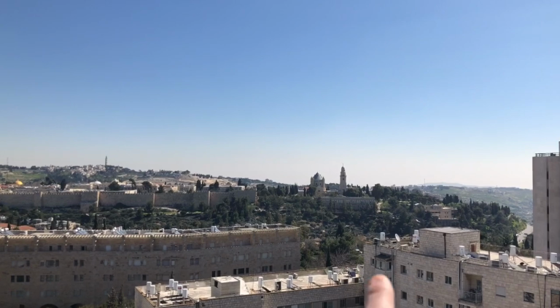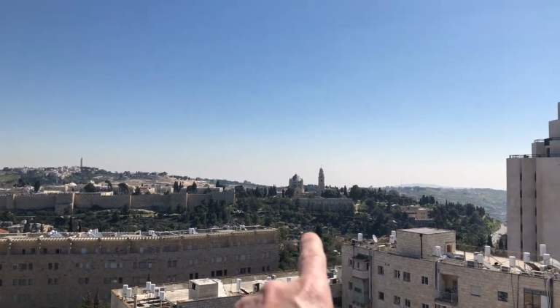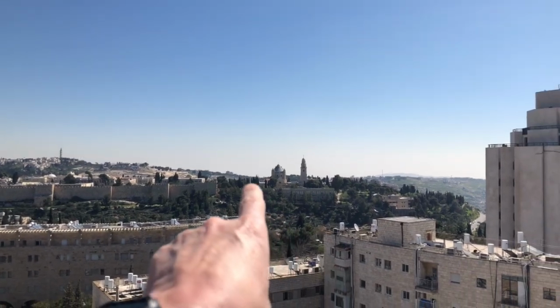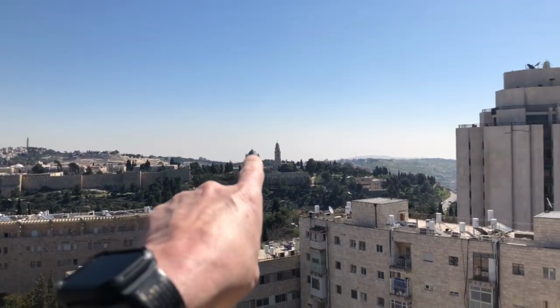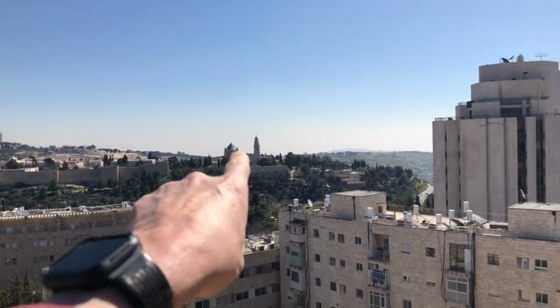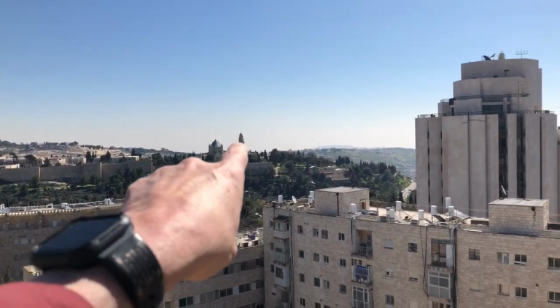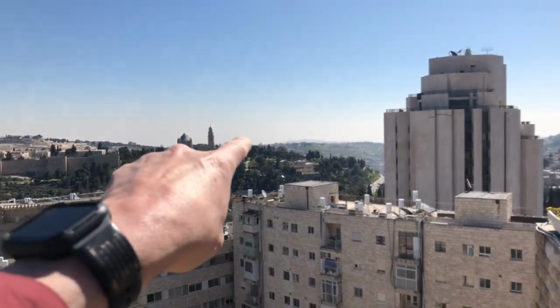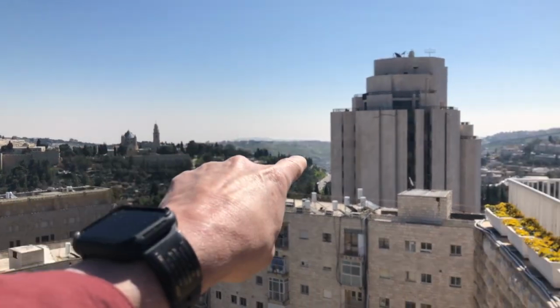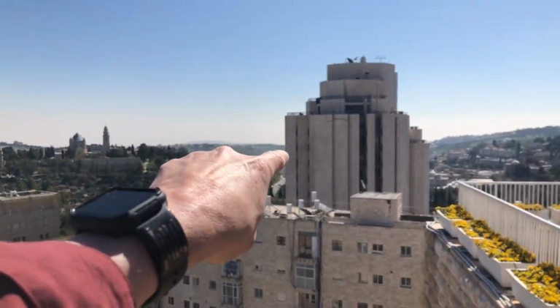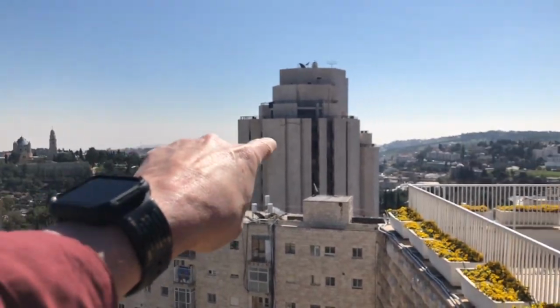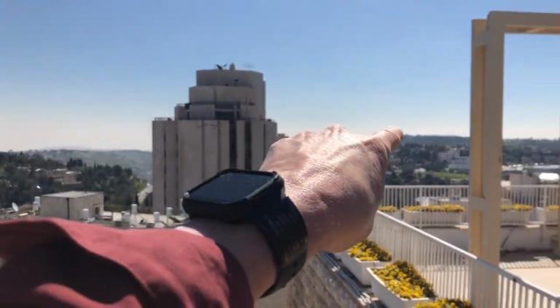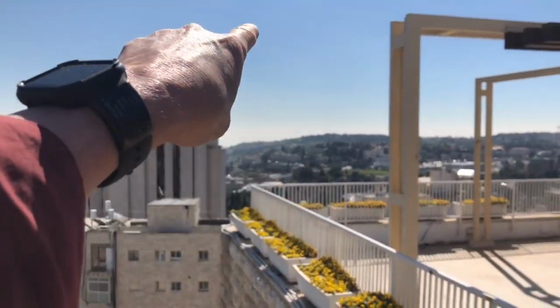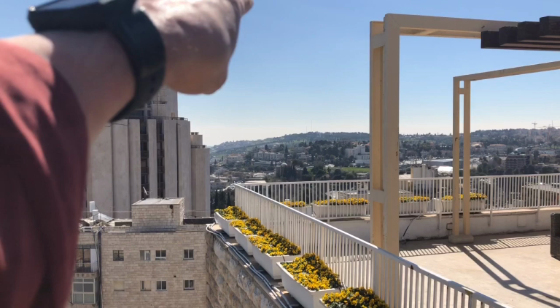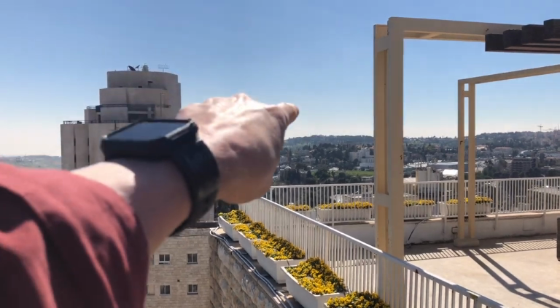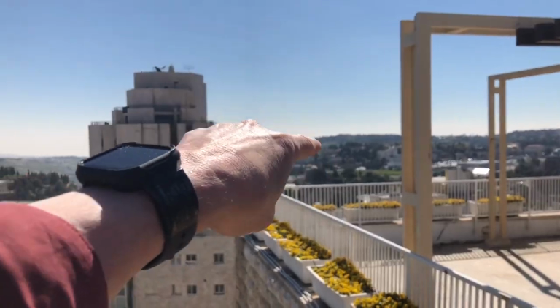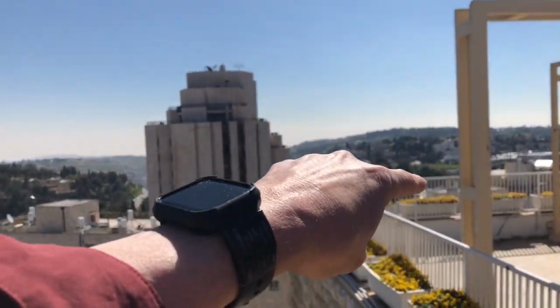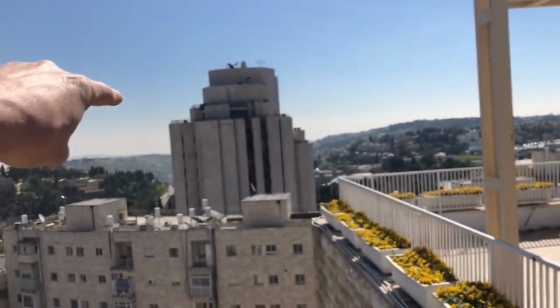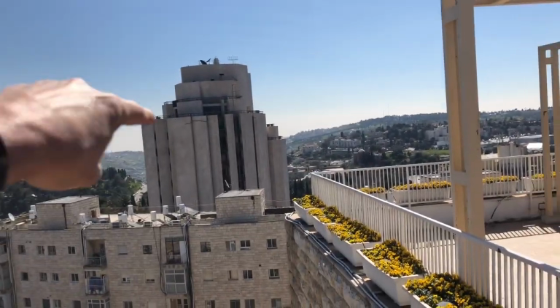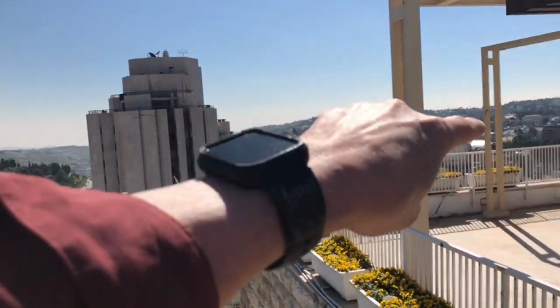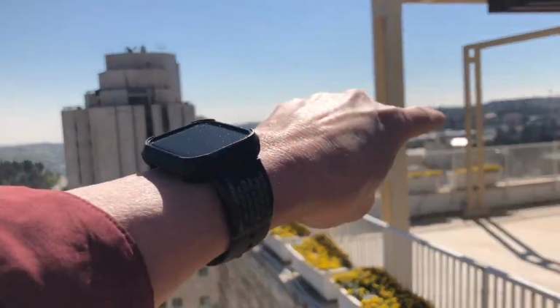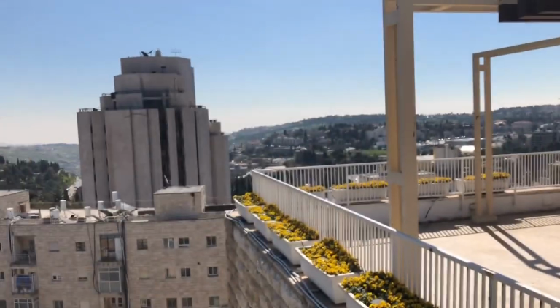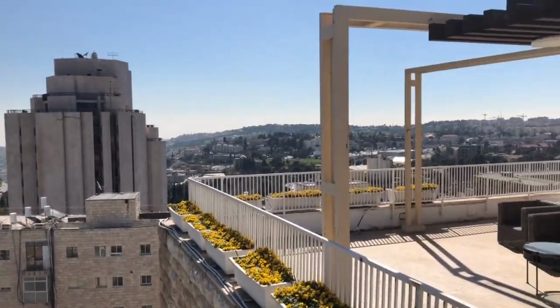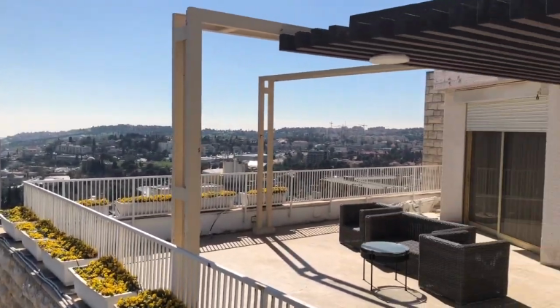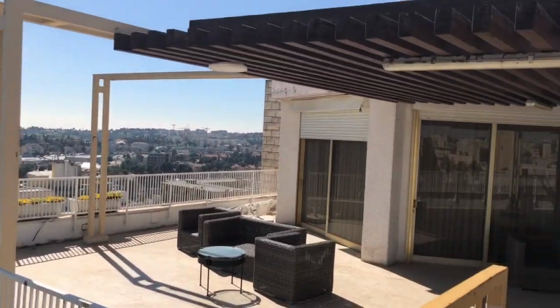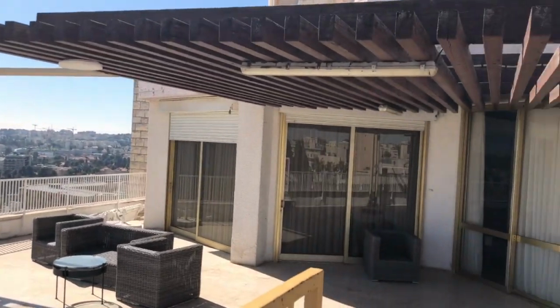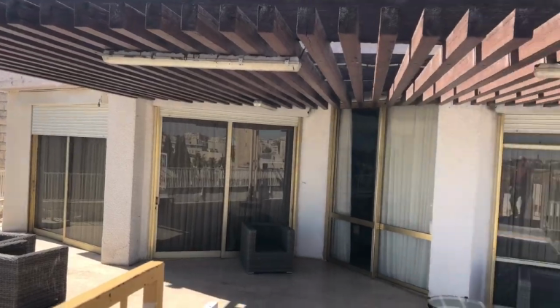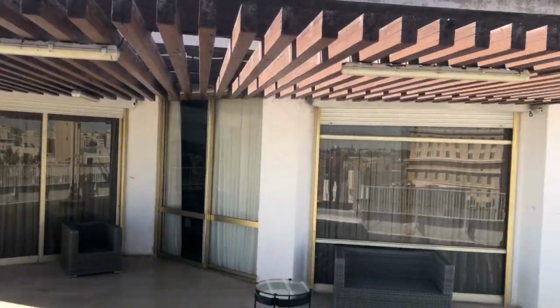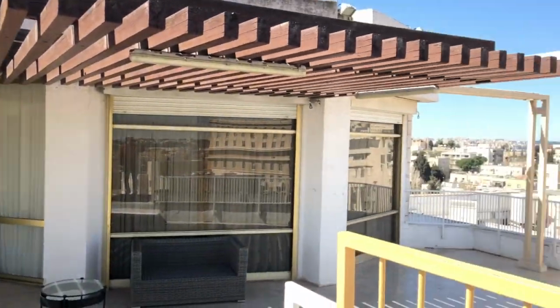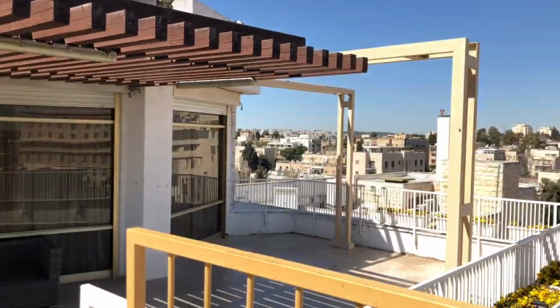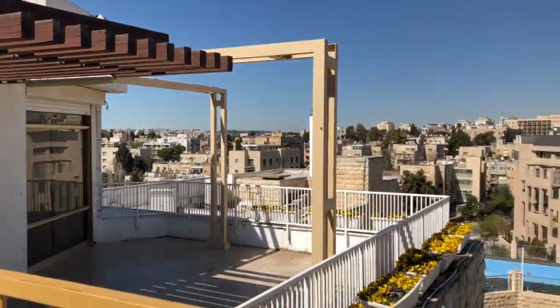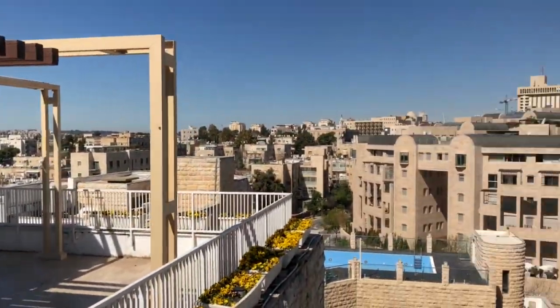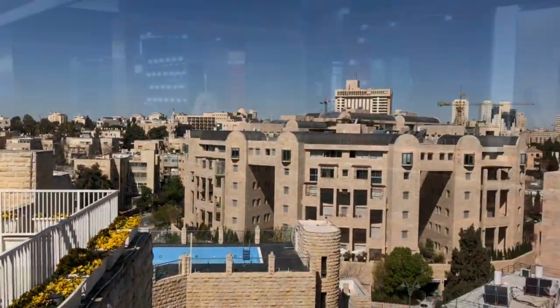You can also see Mount Zion, the Church of Dormition, the Upper Room. Bethlehem is just over on the other side that way. That's the Gehenna Valley. It's a very impressive view from the top of the Dan Panorama.